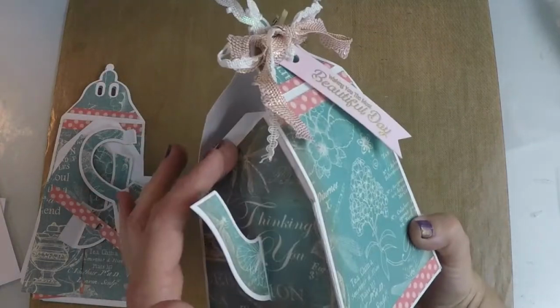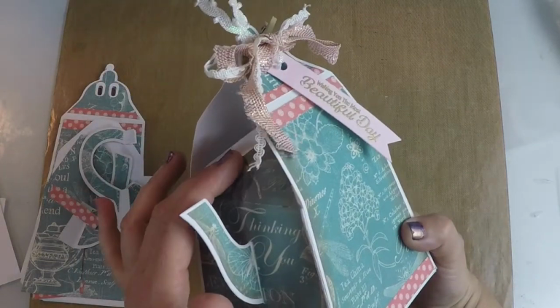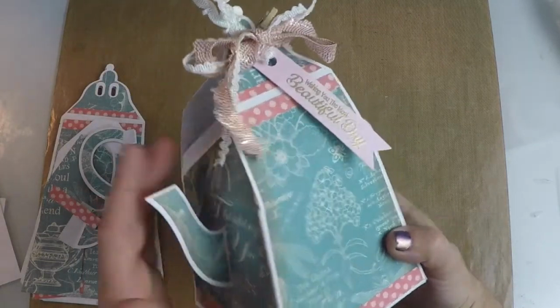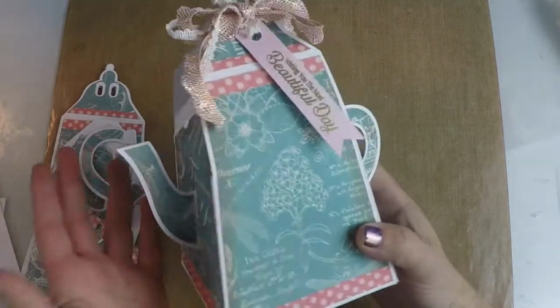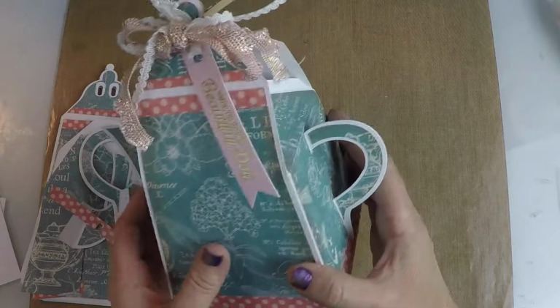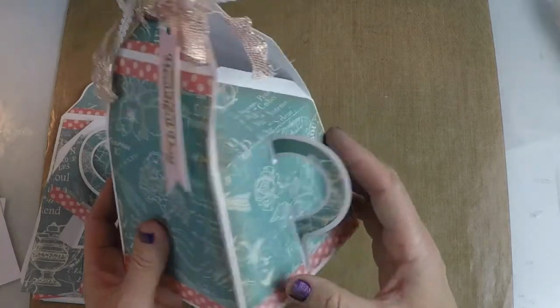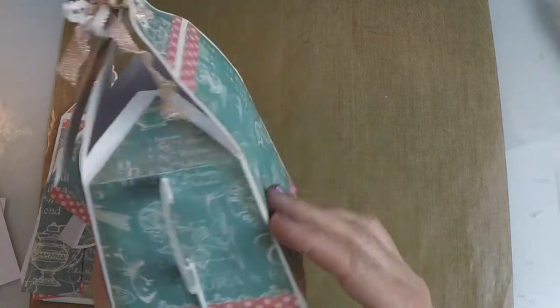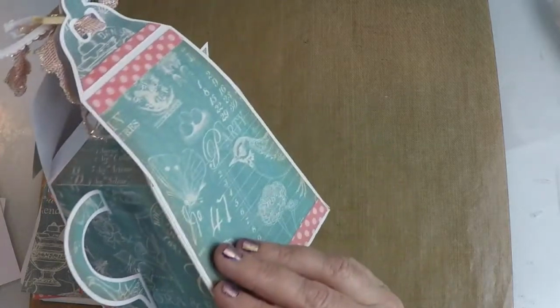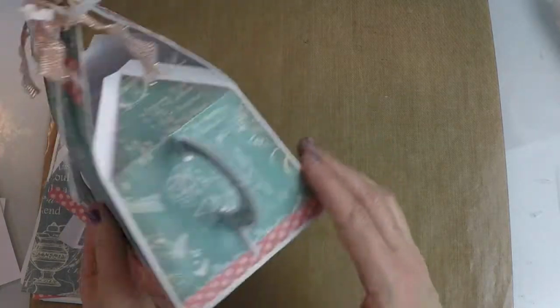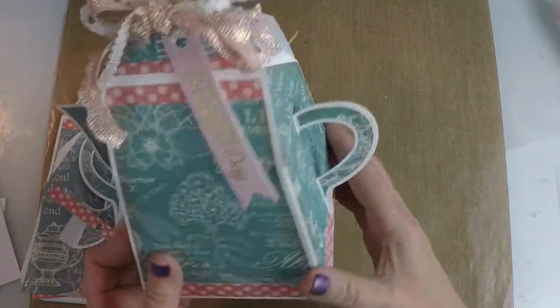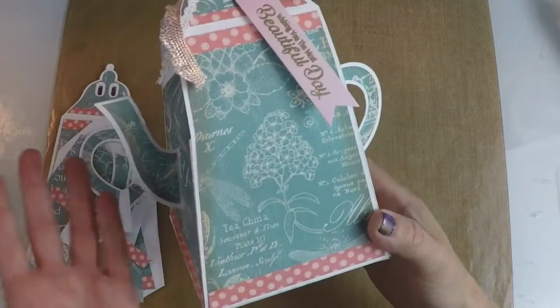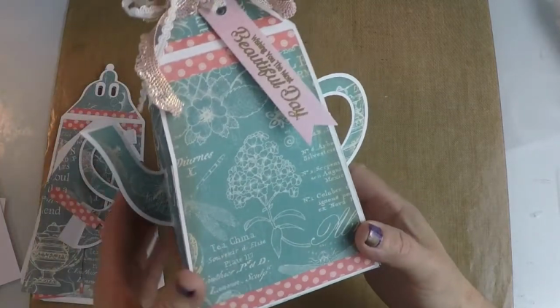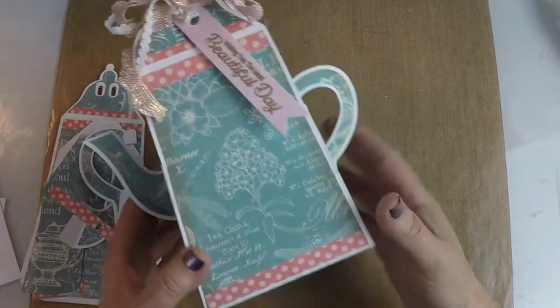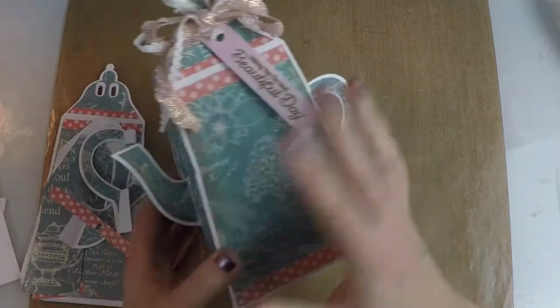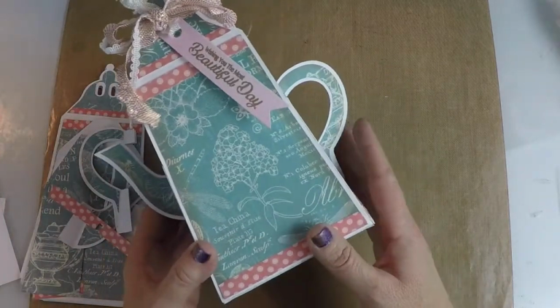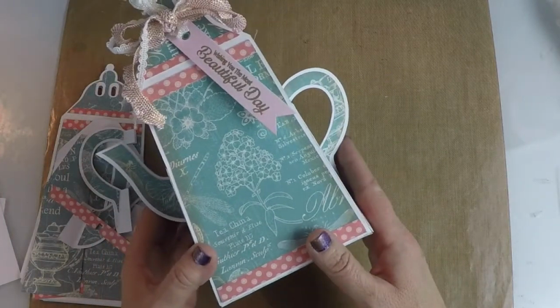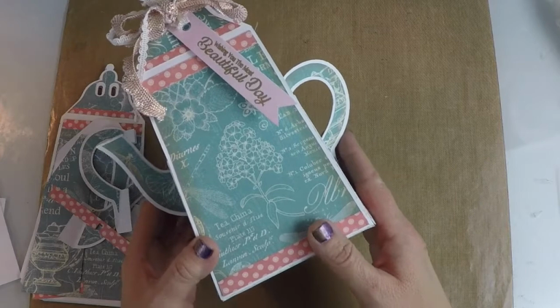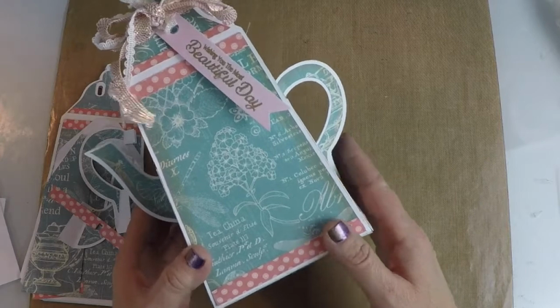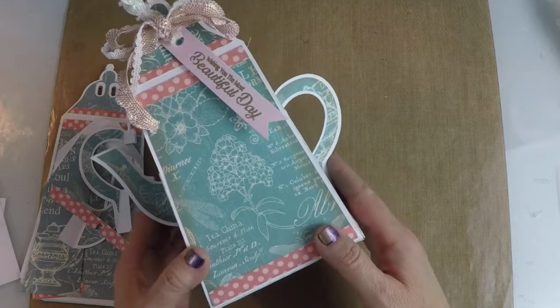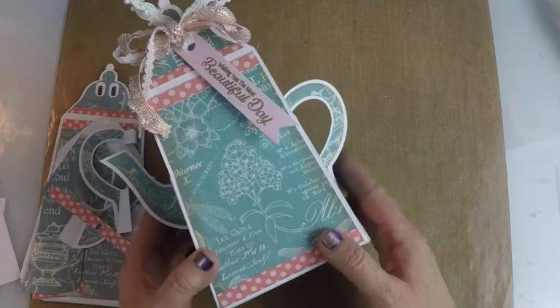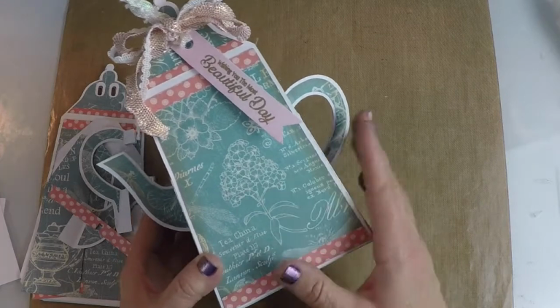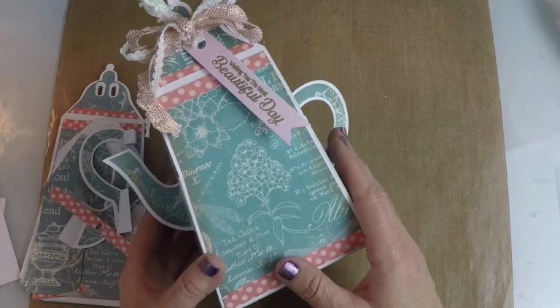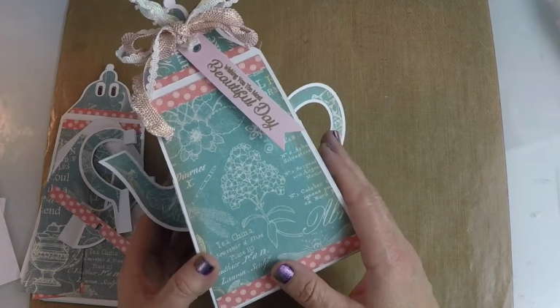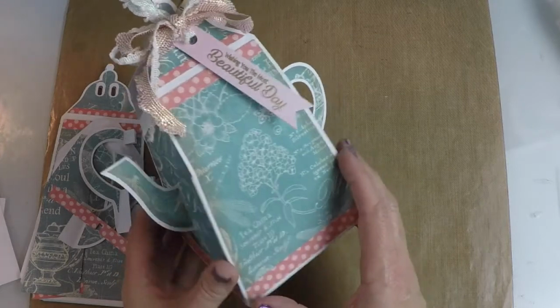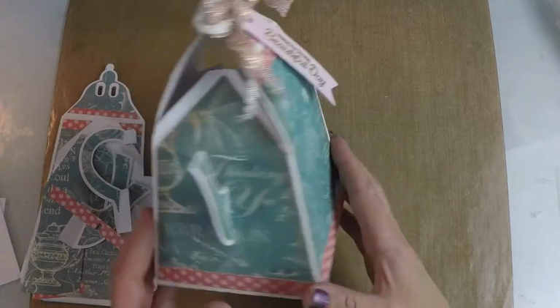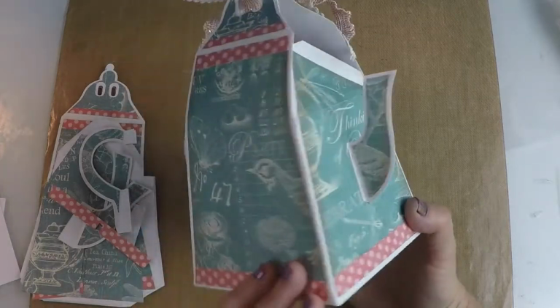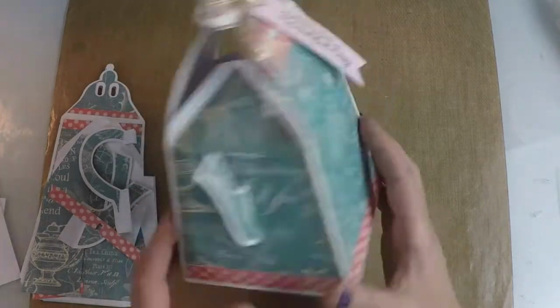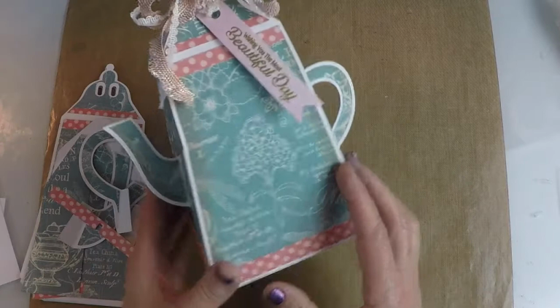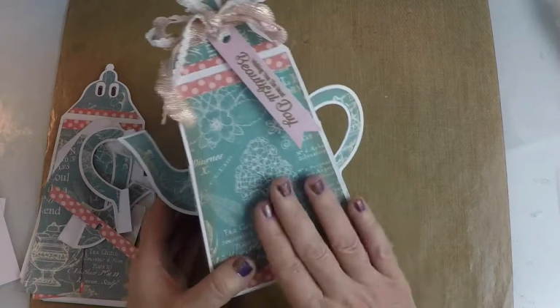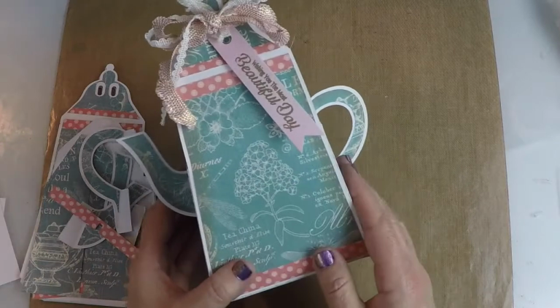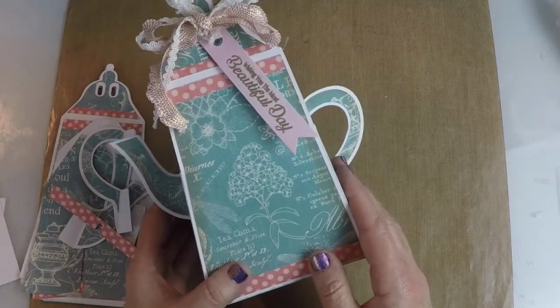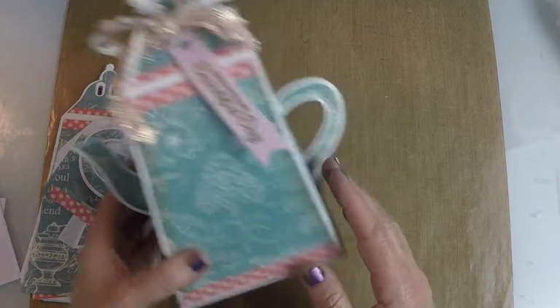You could put treats in here or a special trinket or something like that. And it's a great gift in itself just because it looks so pretty out on display. Also great for centerpieces at a party. So we're going to get started with this one here.